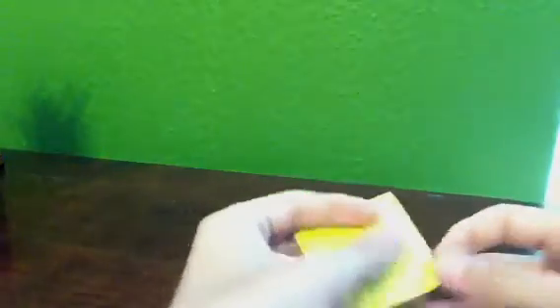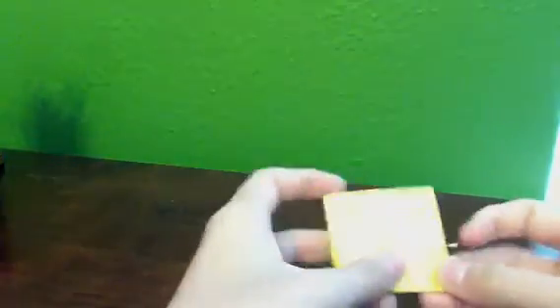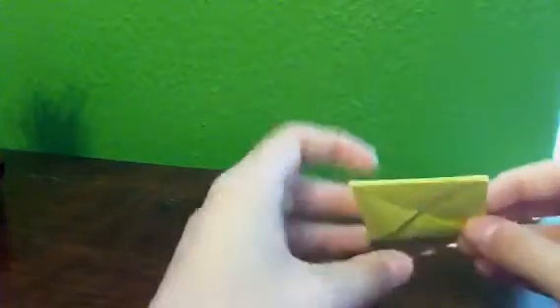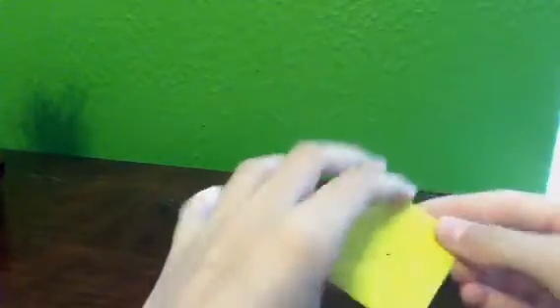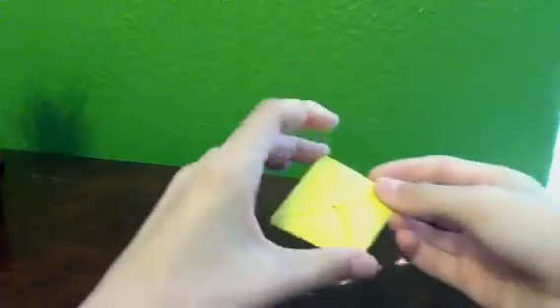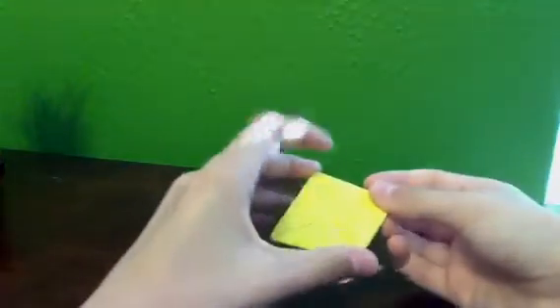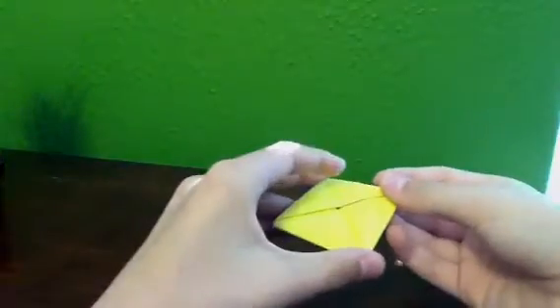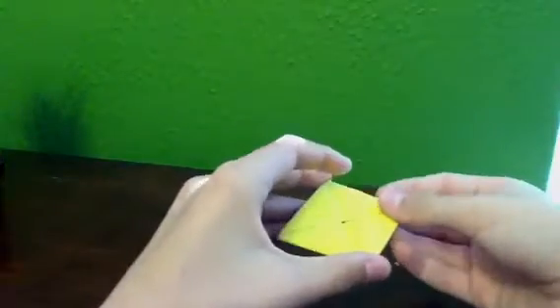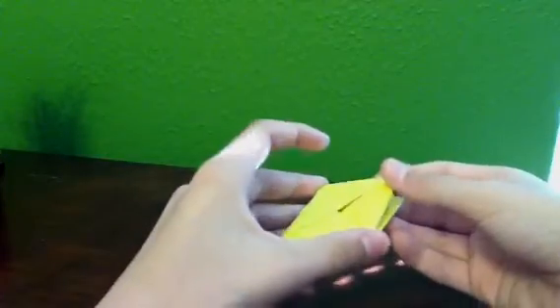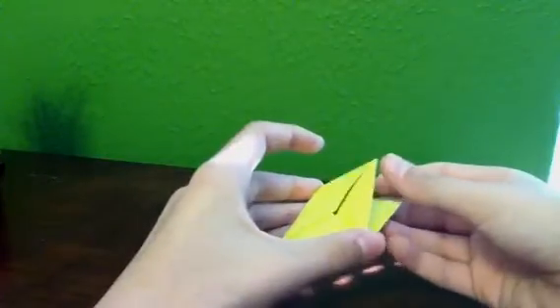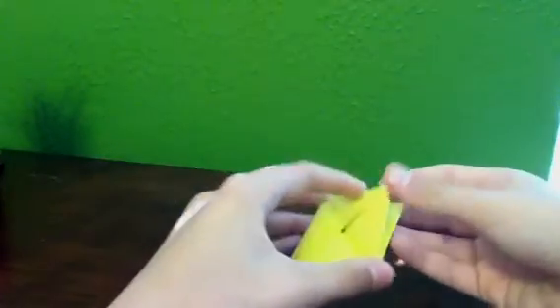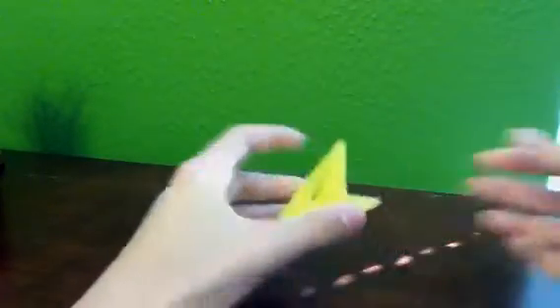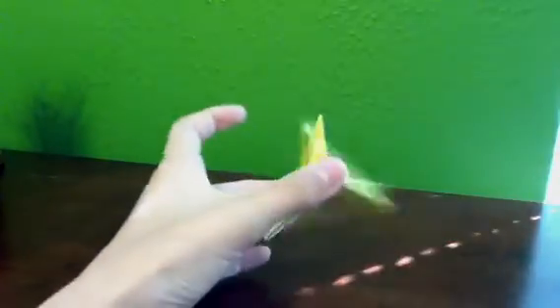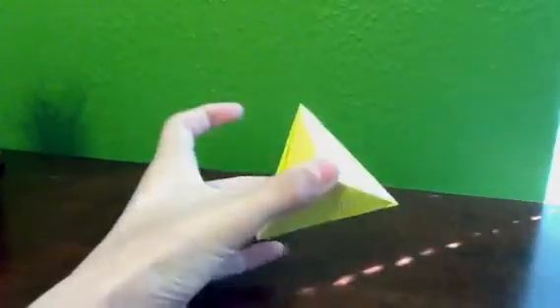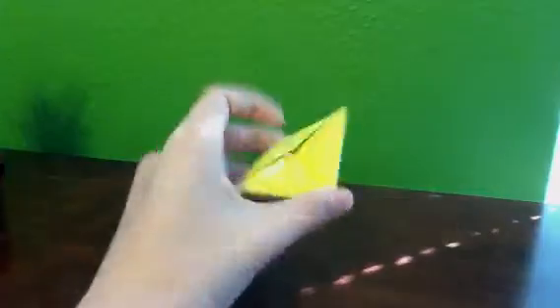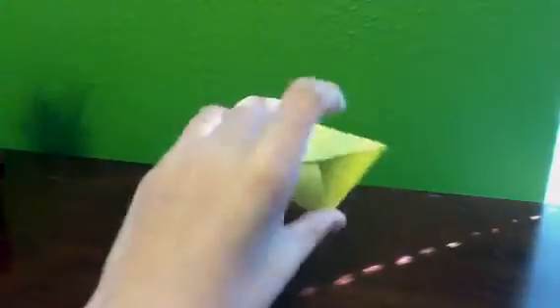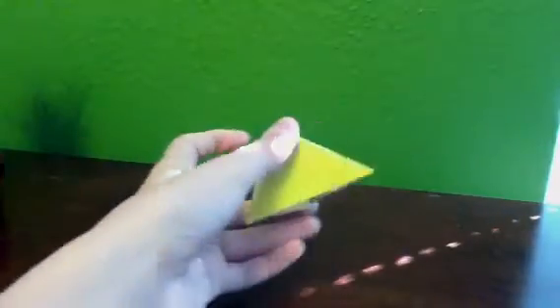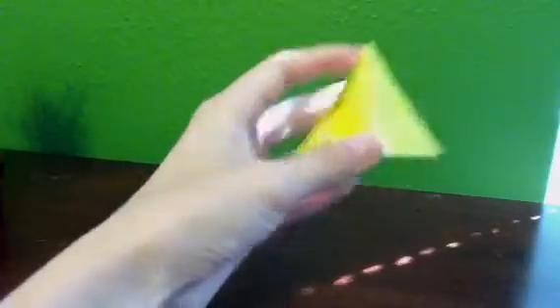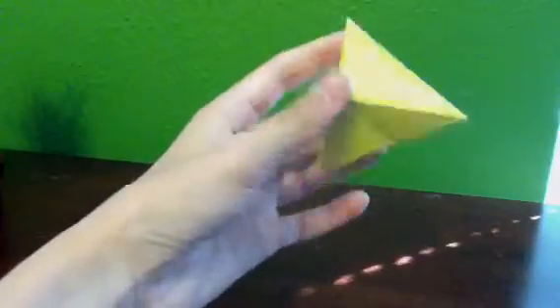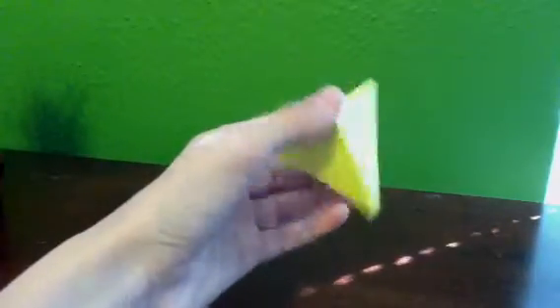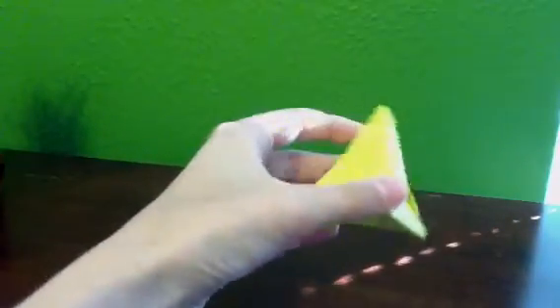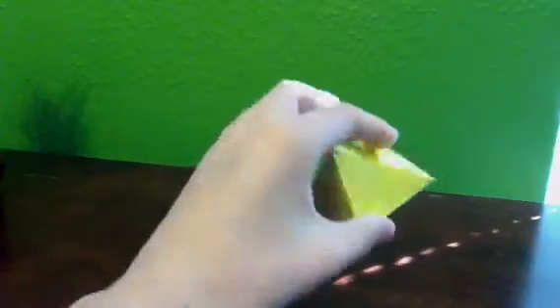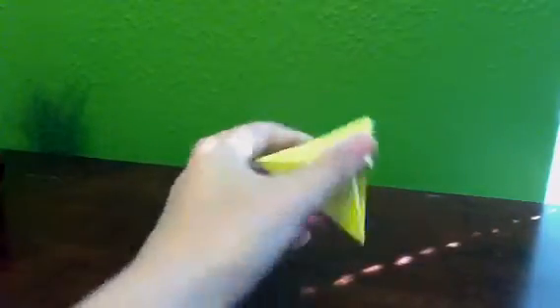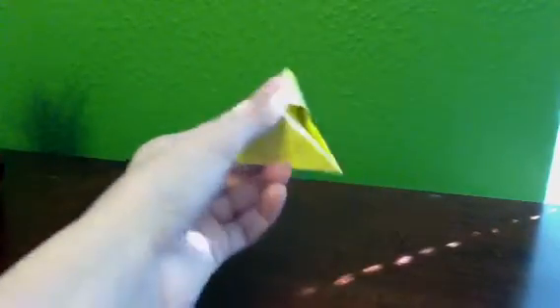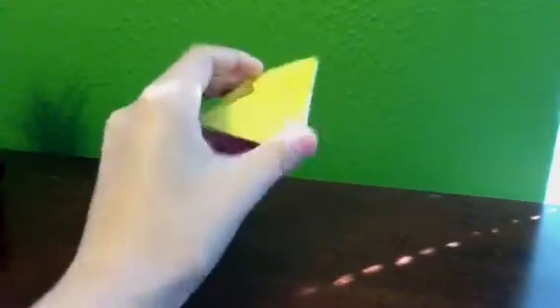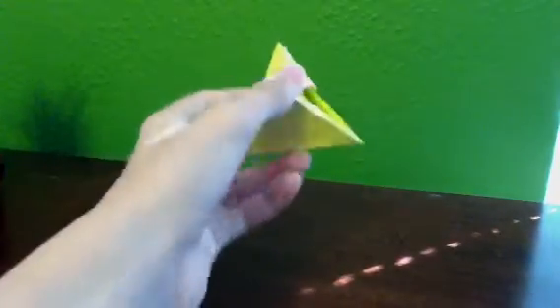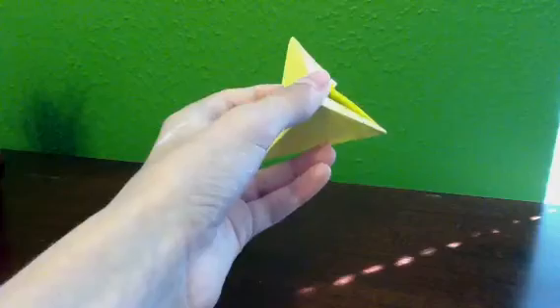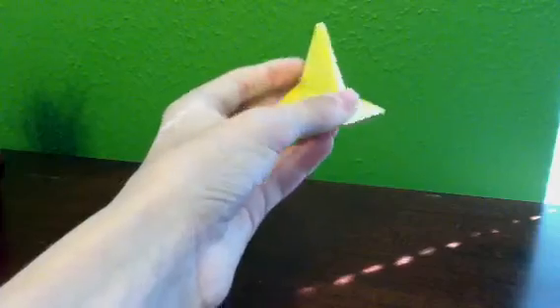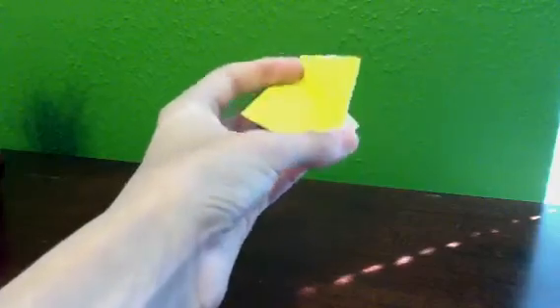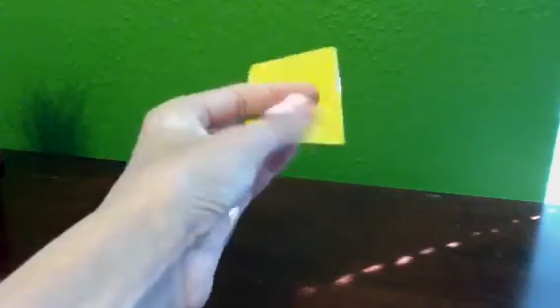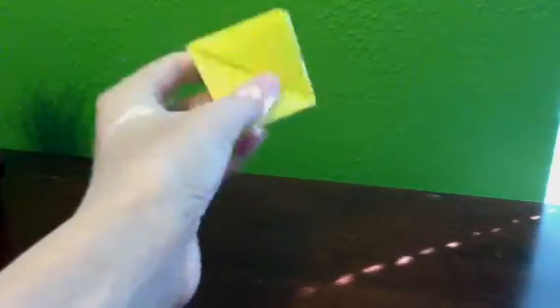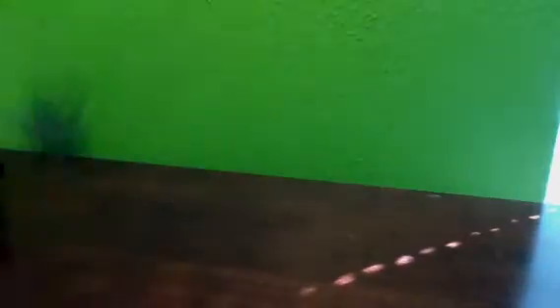This is a snap hexahedron — it's pretty cool. It's a square and then you push on the ends and it's like a triangle. Kind of looks like a triforce to me, but it doesn't have a hole in the middle.